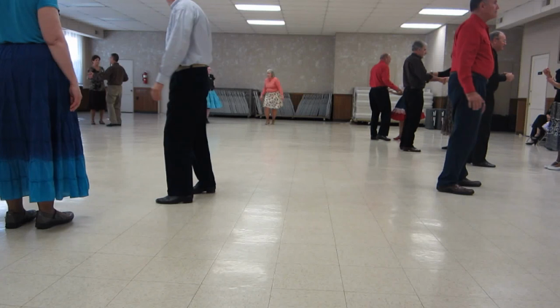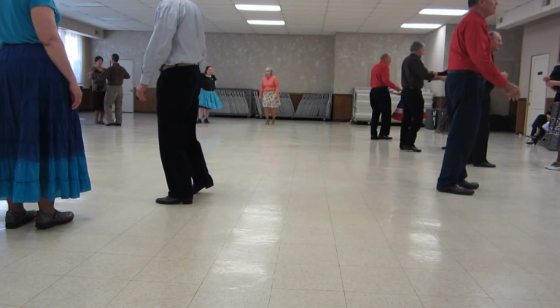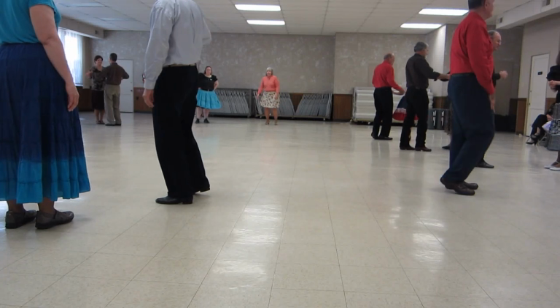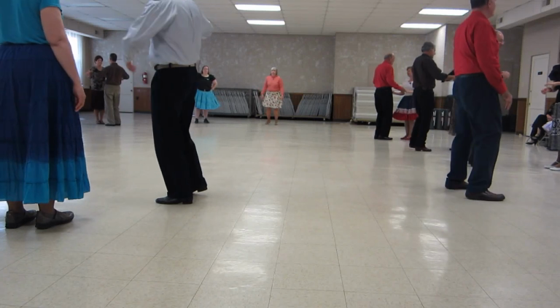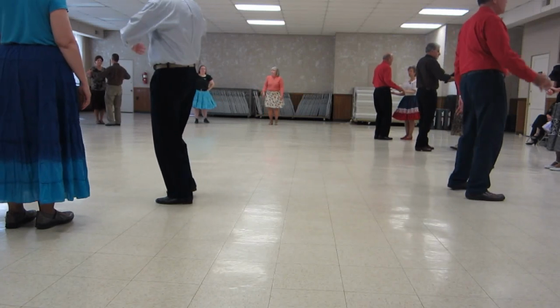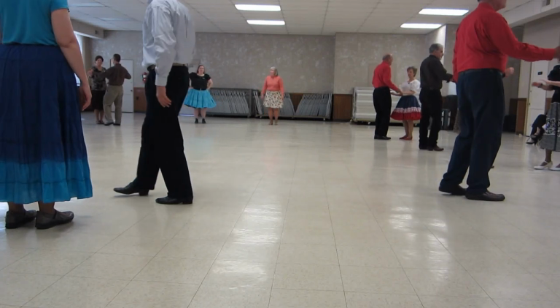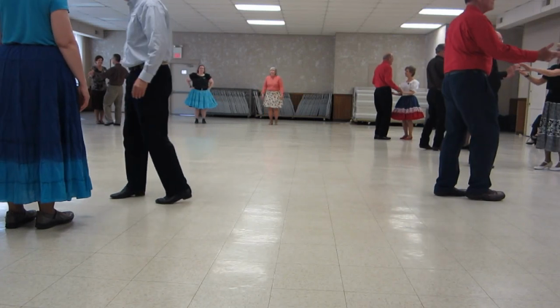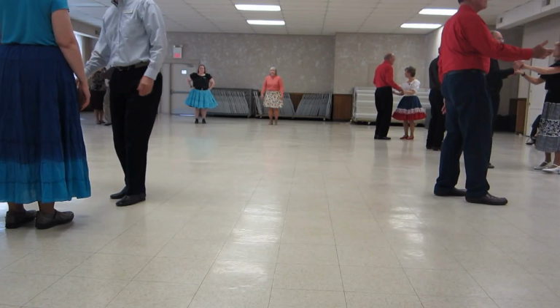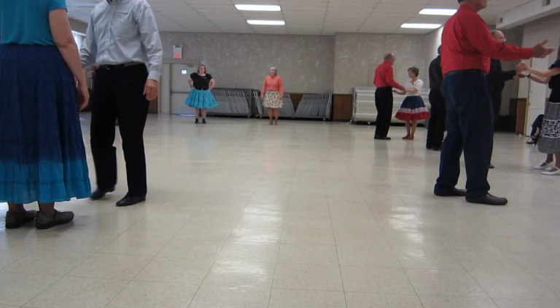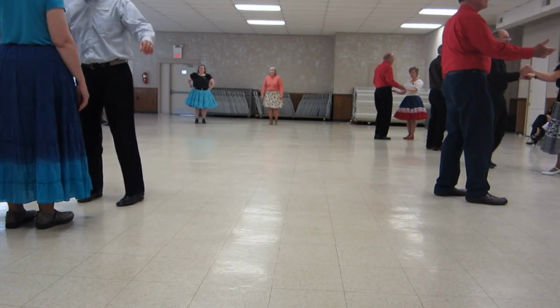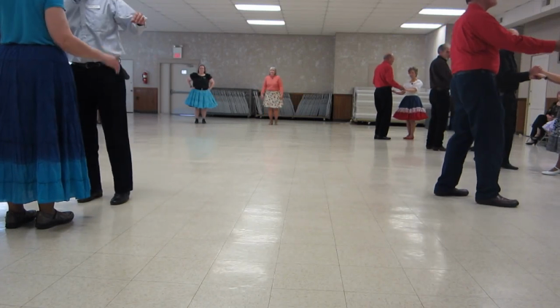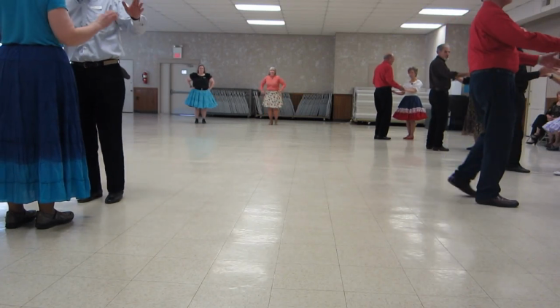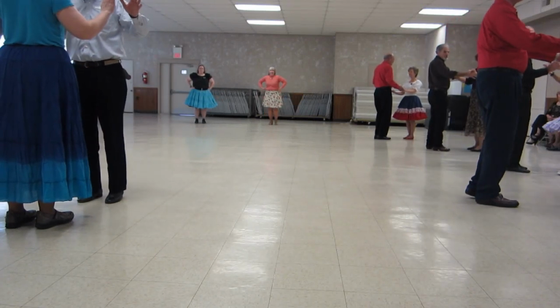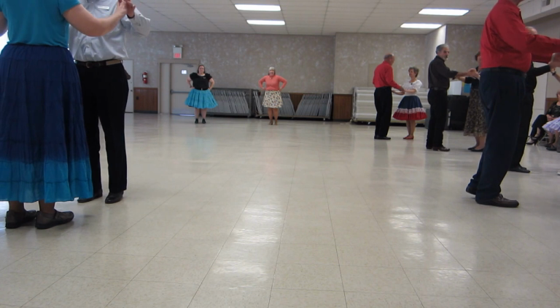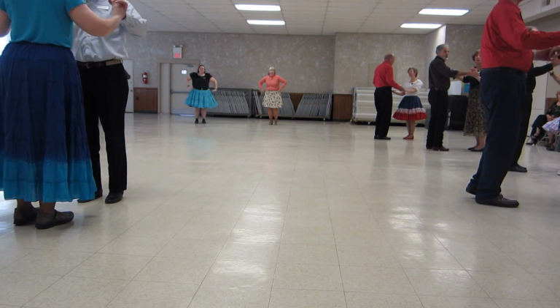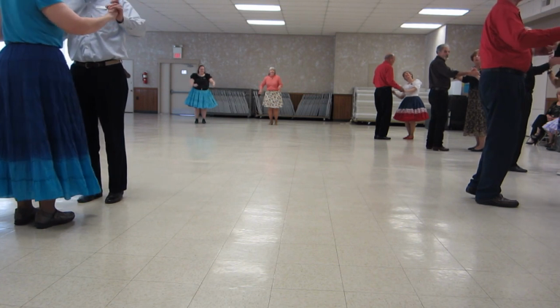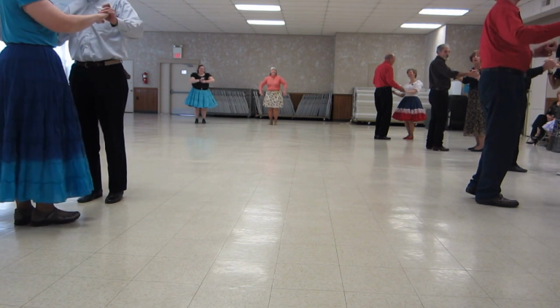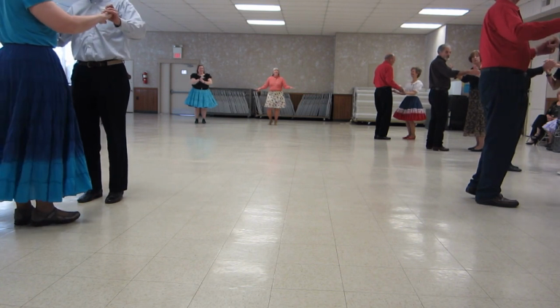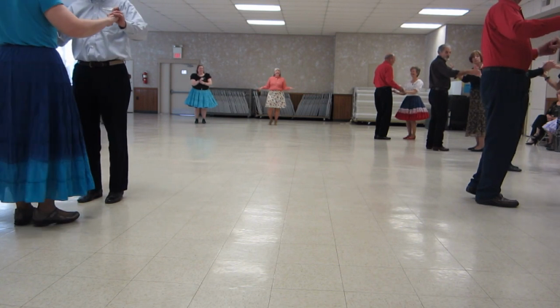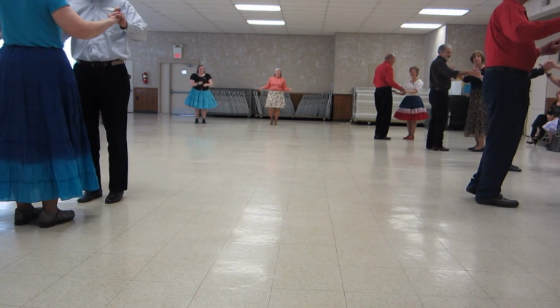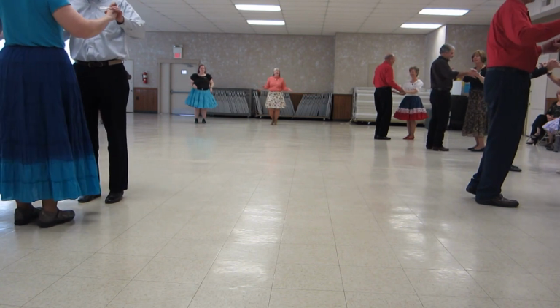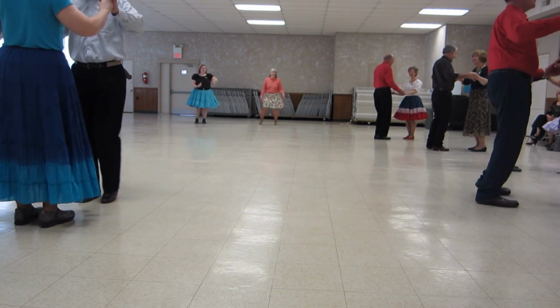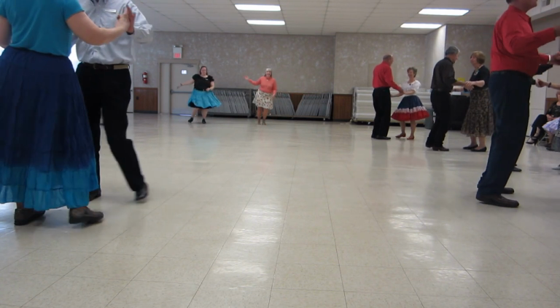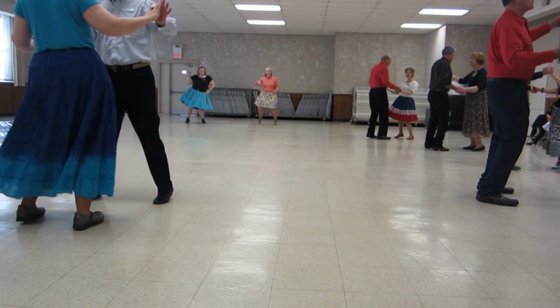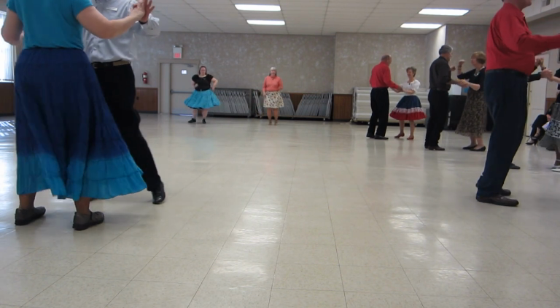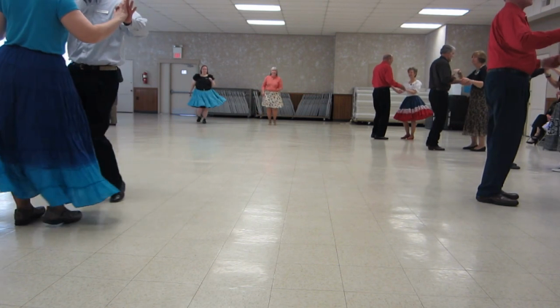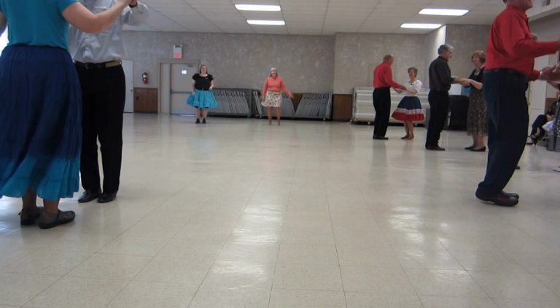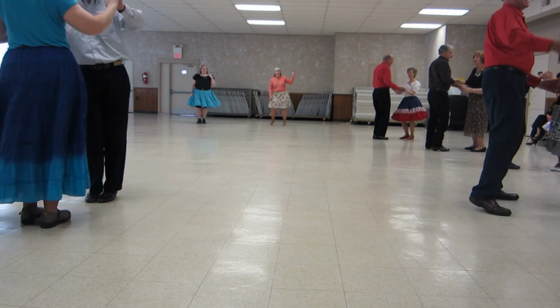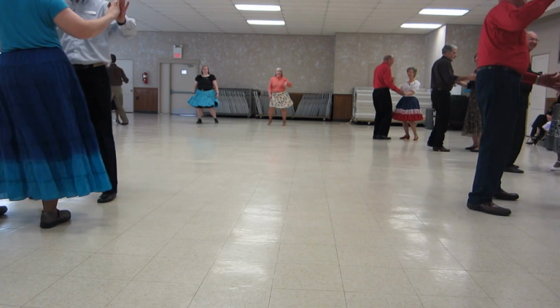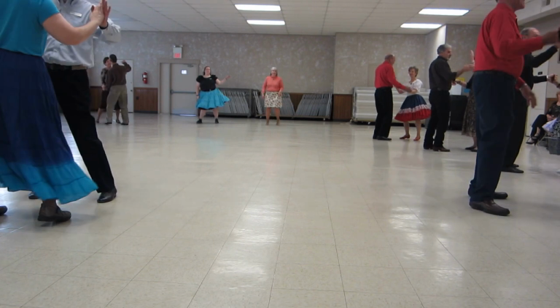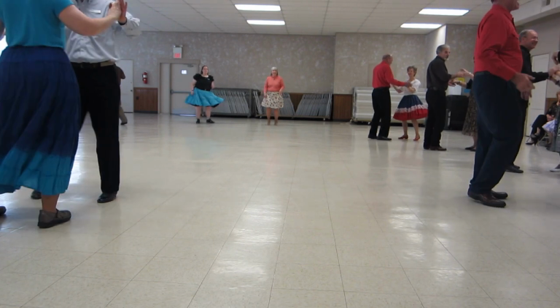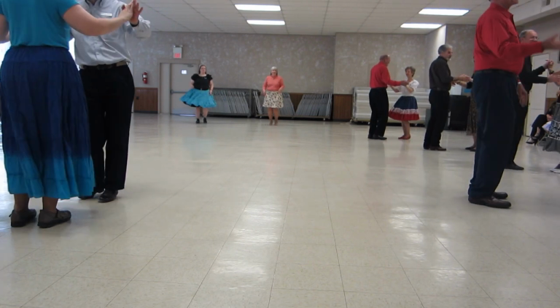Here we go. Look lovingly at your partner. Cucarachas left and right. I saw that one coming. Fence lines twice.